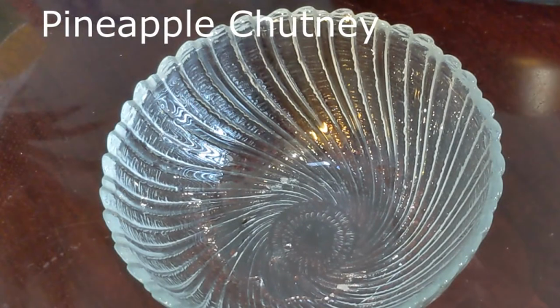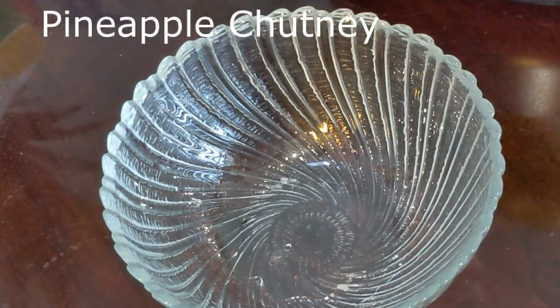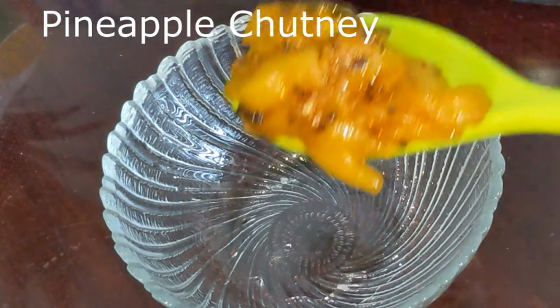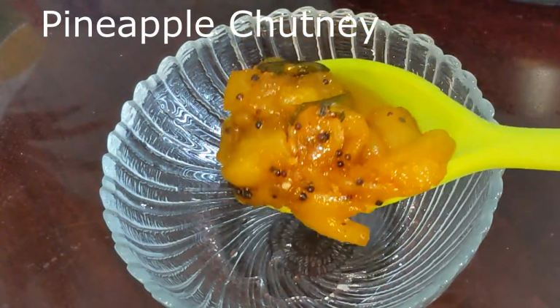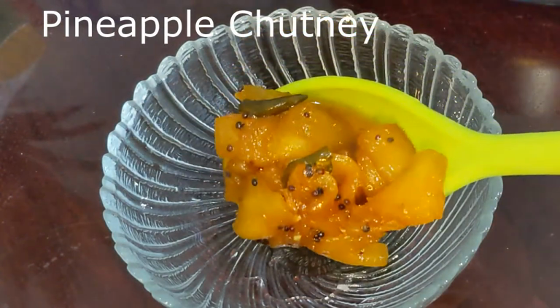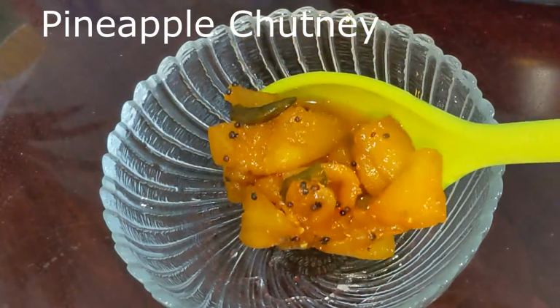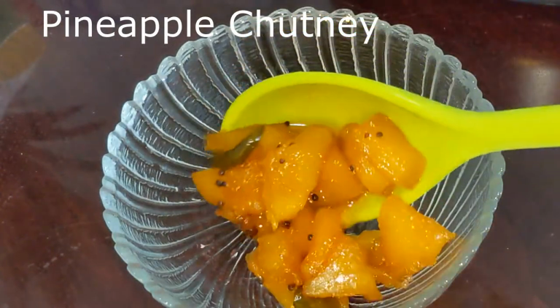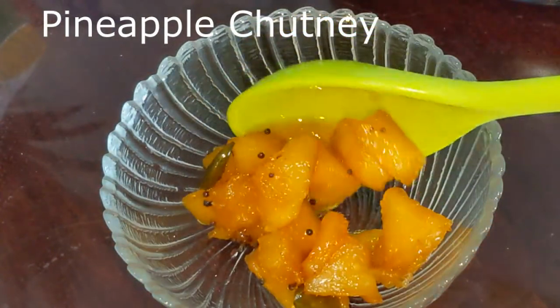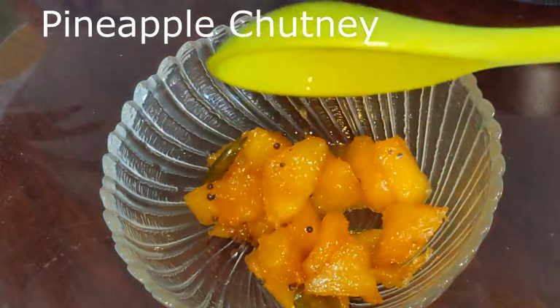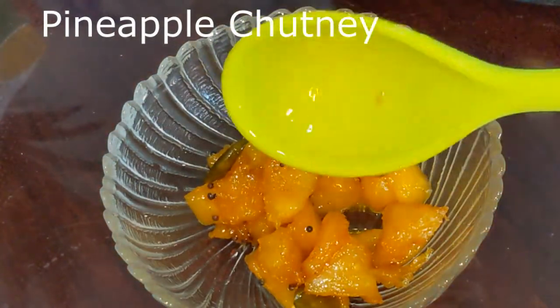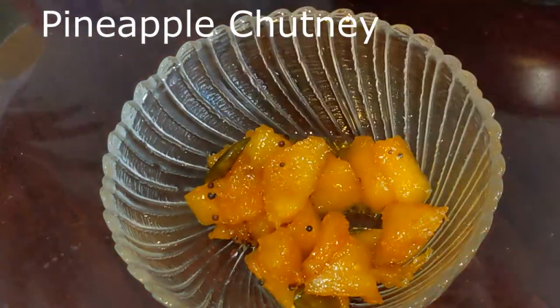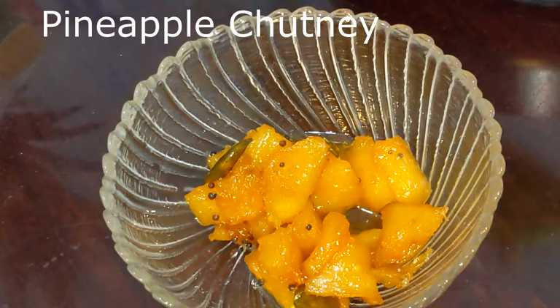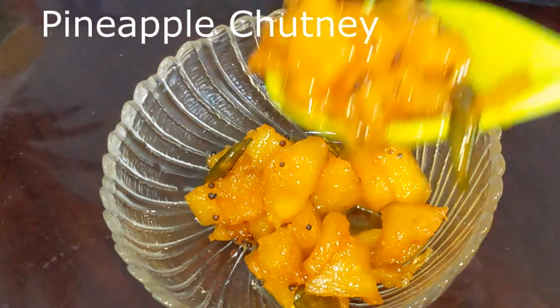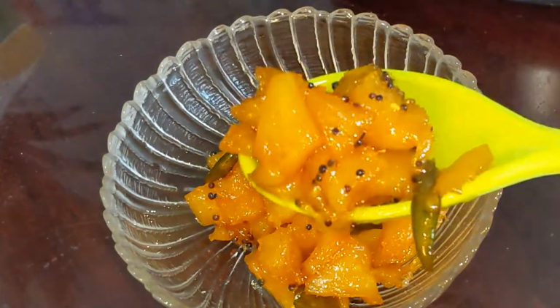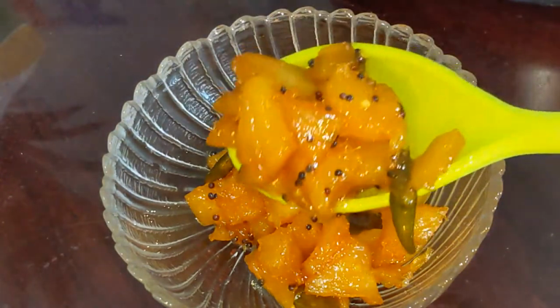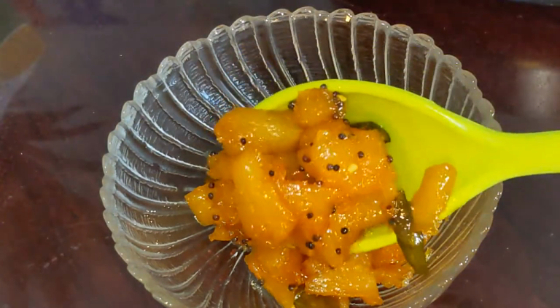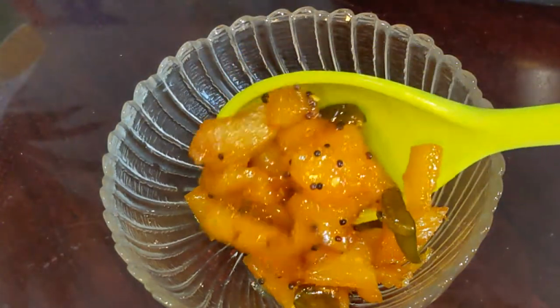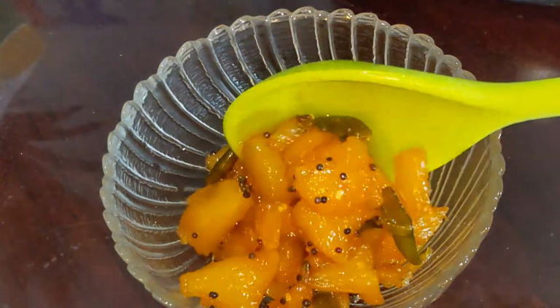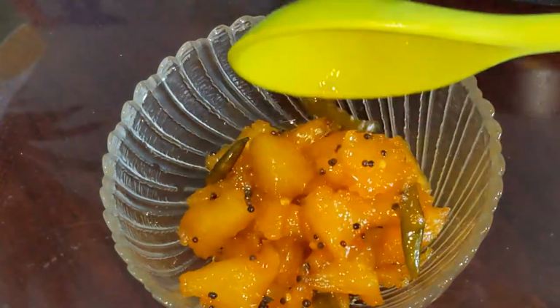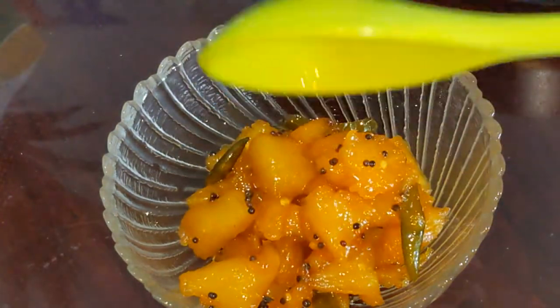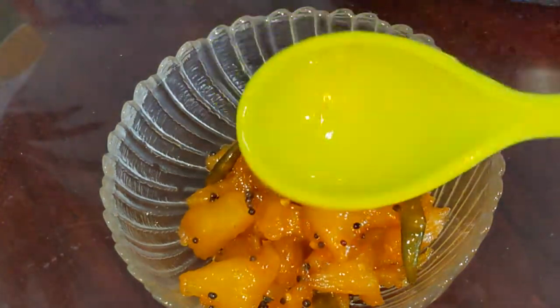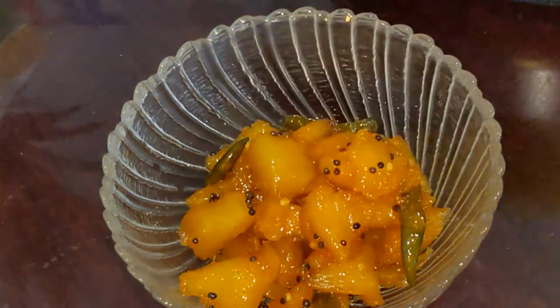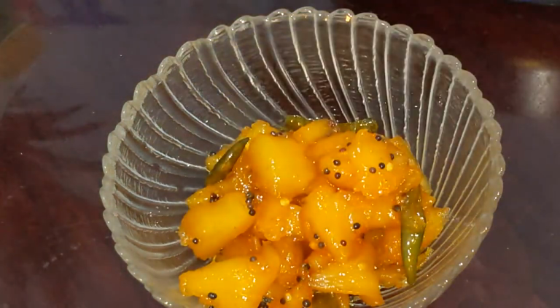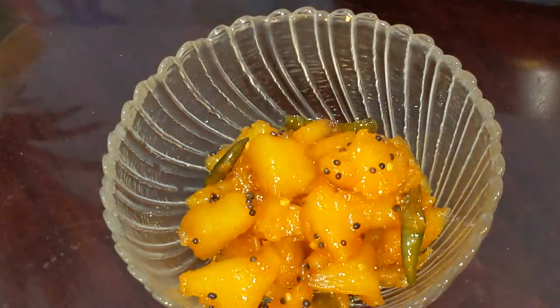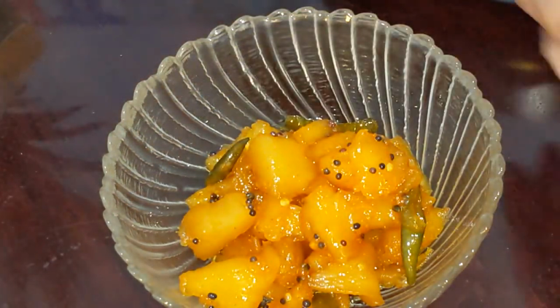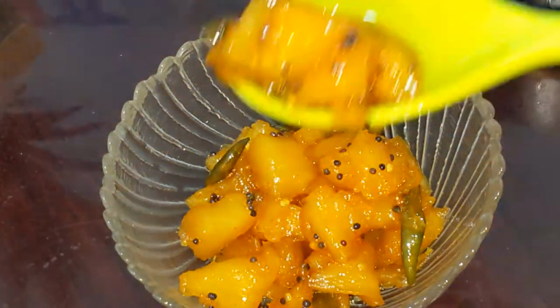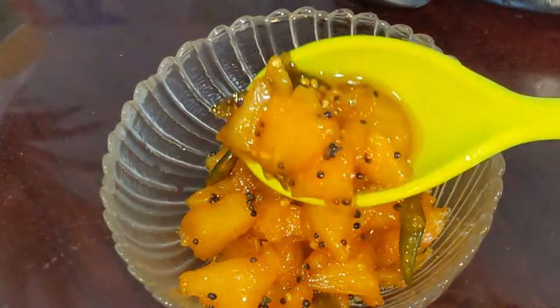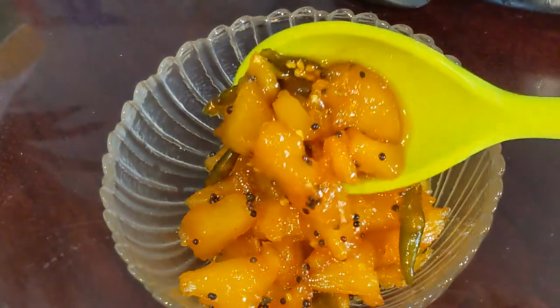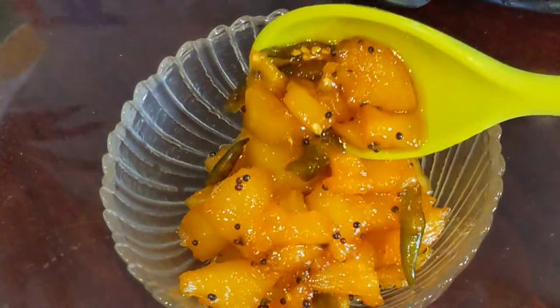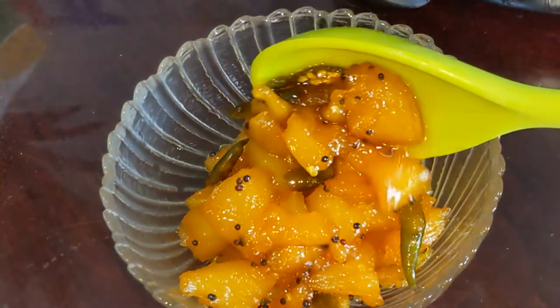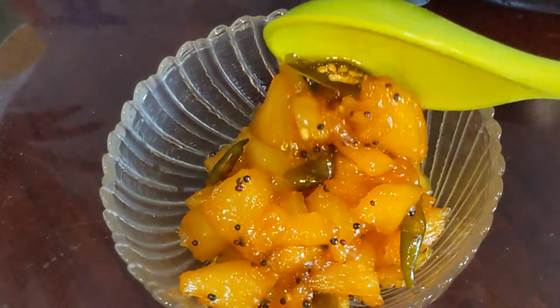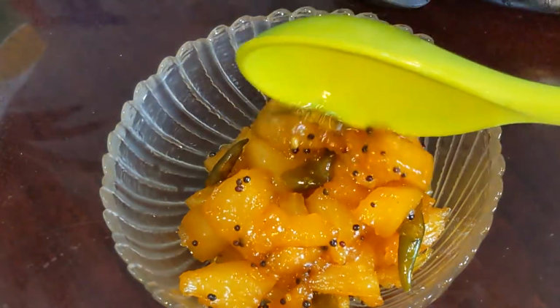Sweet, tangy and spicy pineapple side dish and it's very easy to make. Welcome to Nari Sekhi and let's get started.